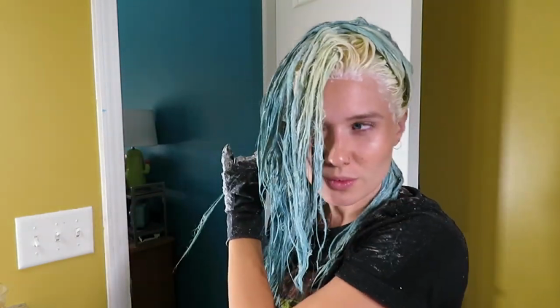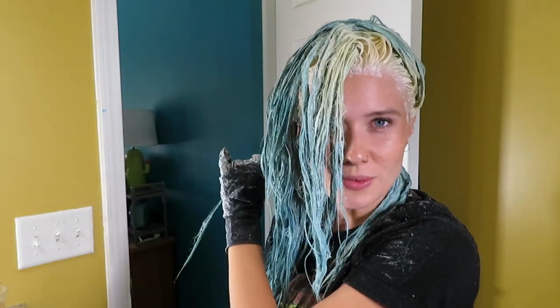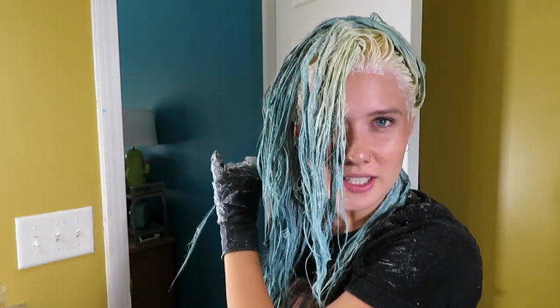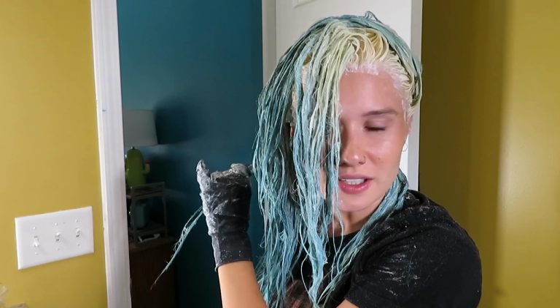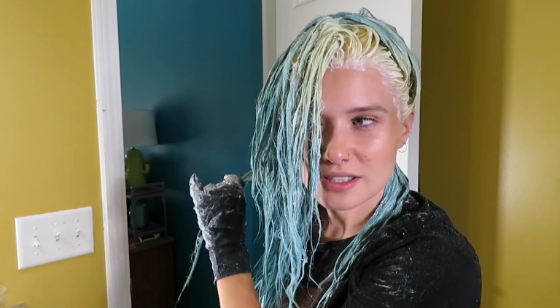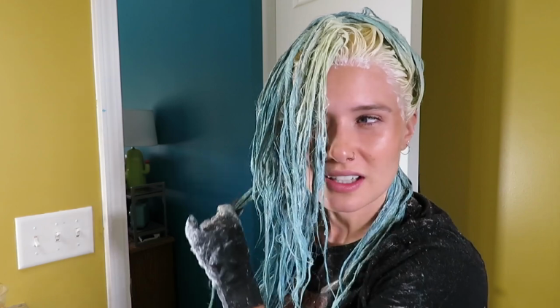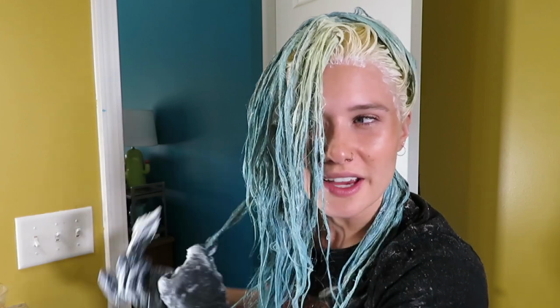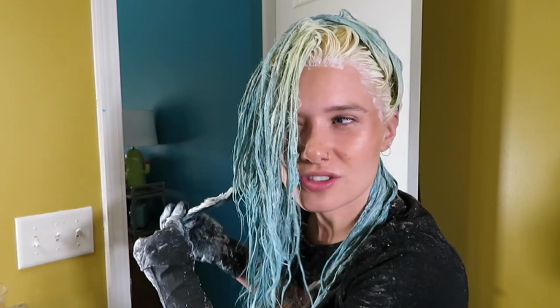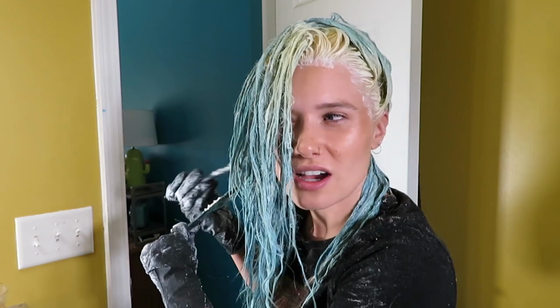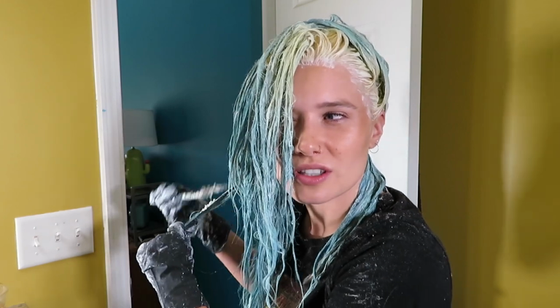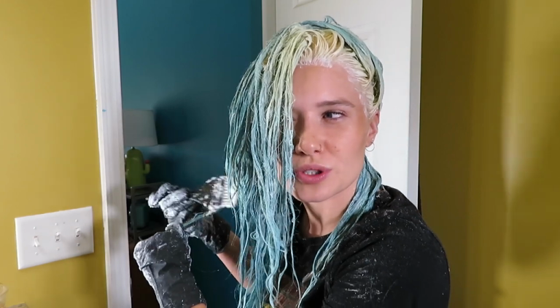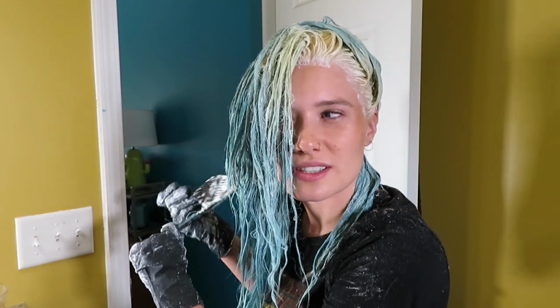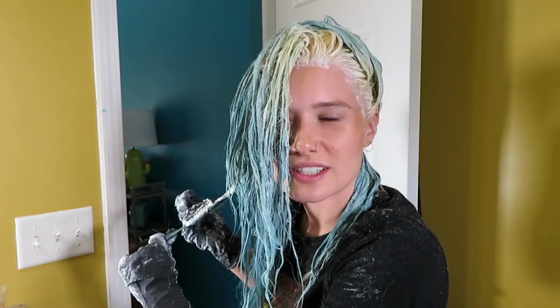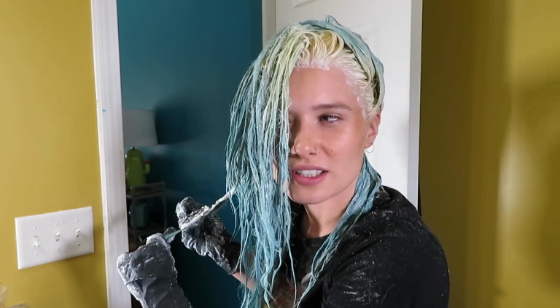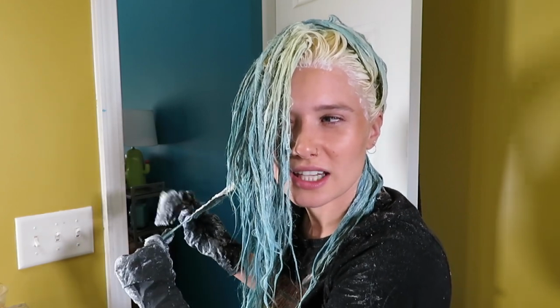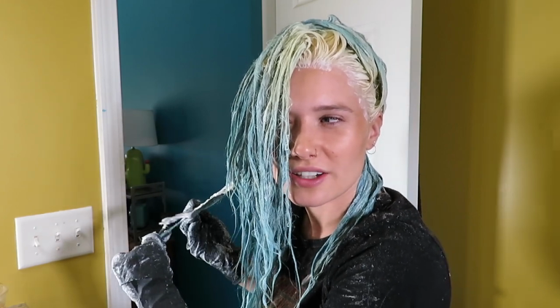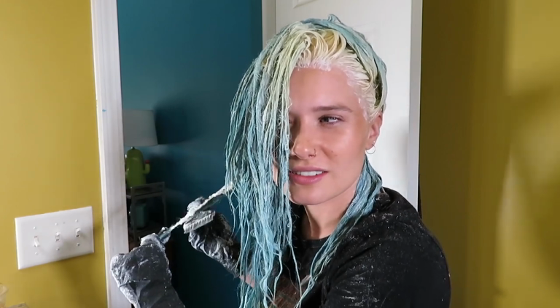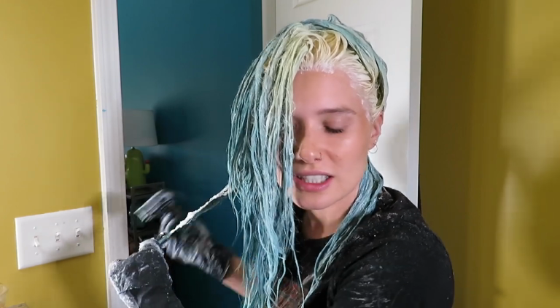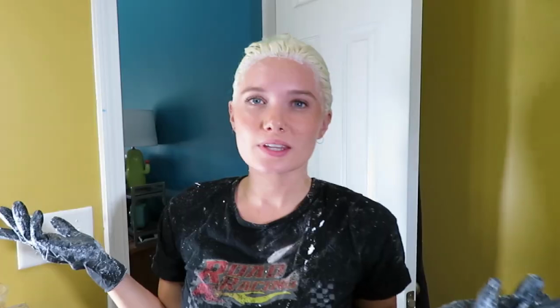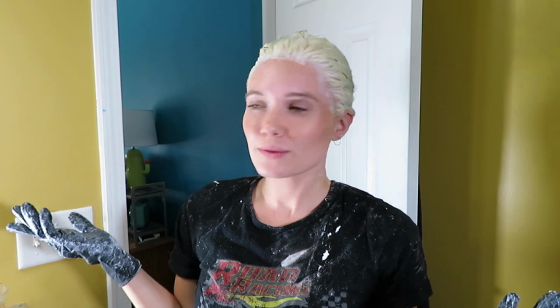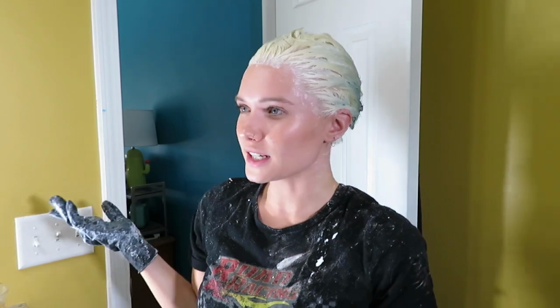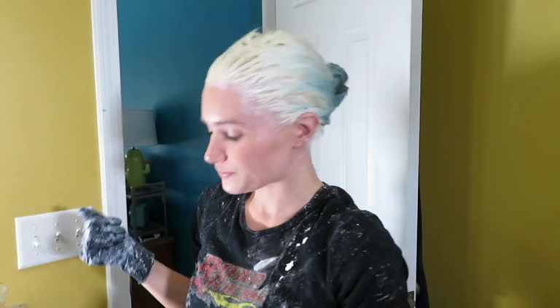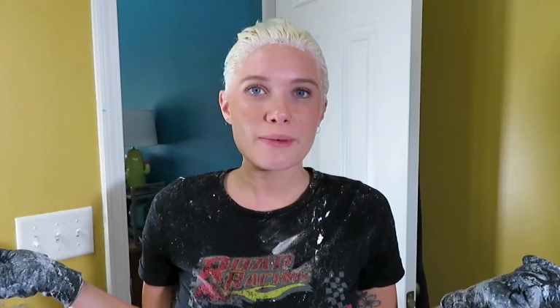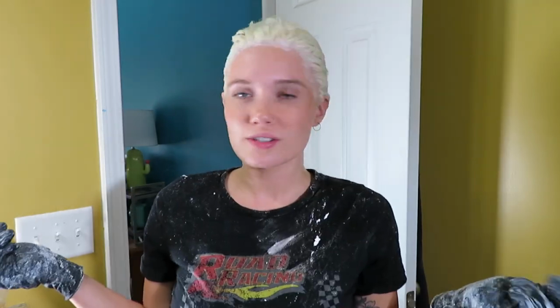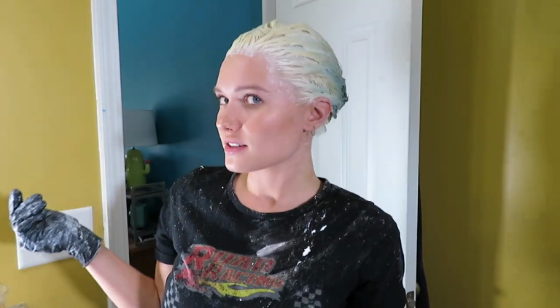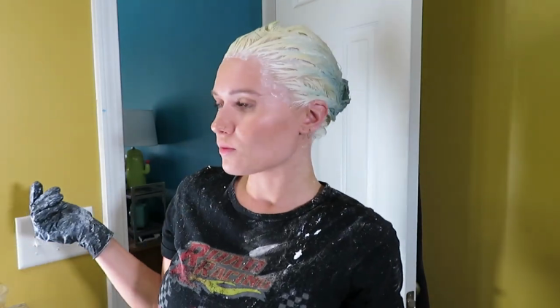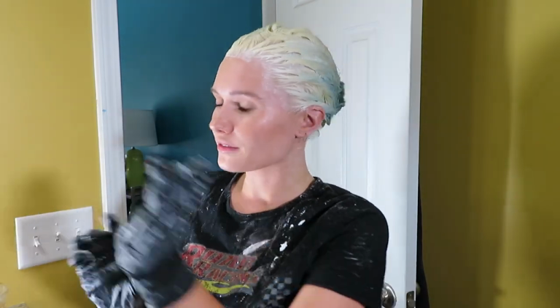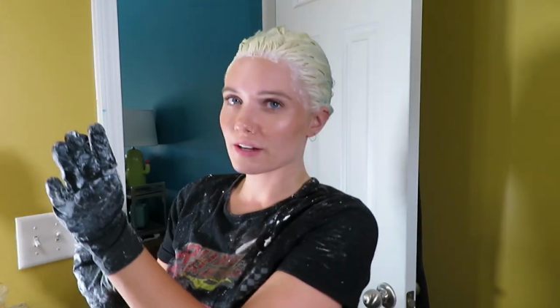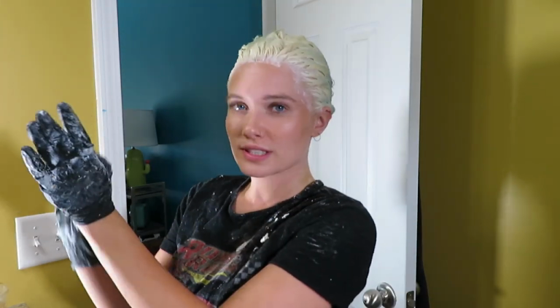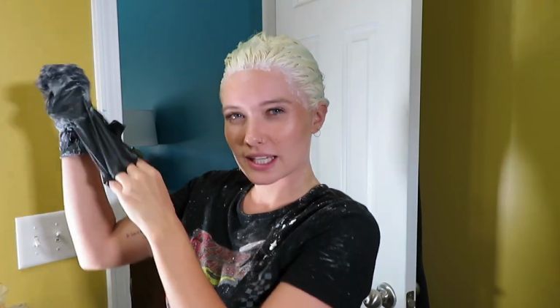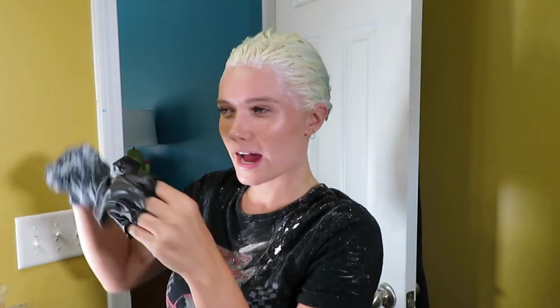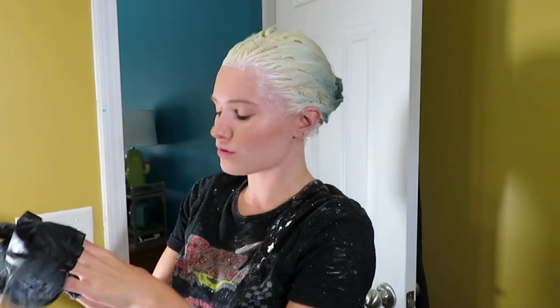So we're almost to the end here with this hair. As you can tell, the blue is definitely getting lighter. We've done it. I'll come back to you guys in a little while after I have taken it out.